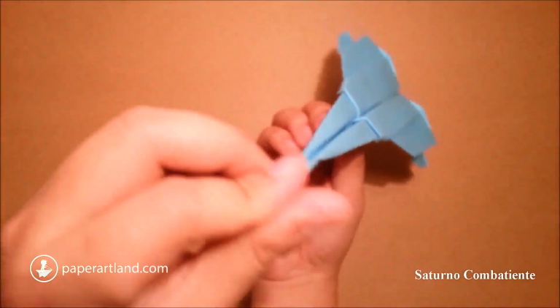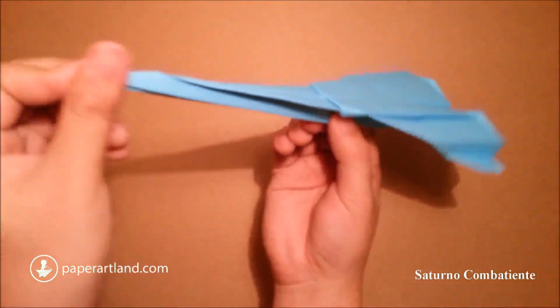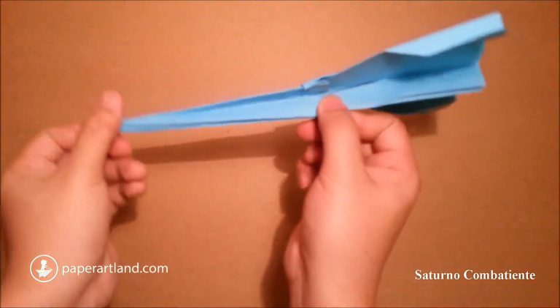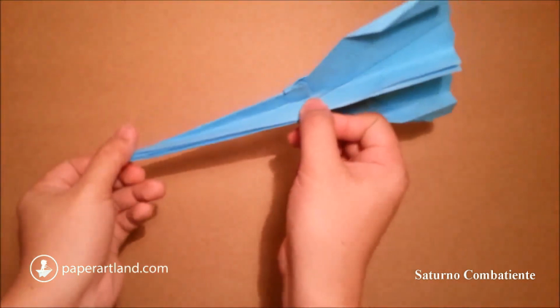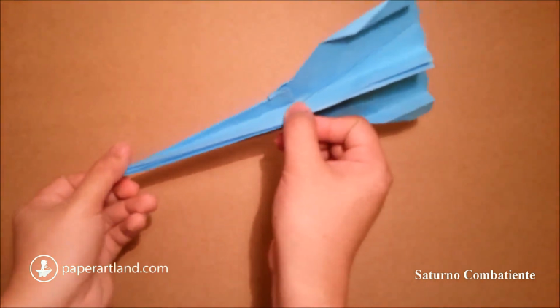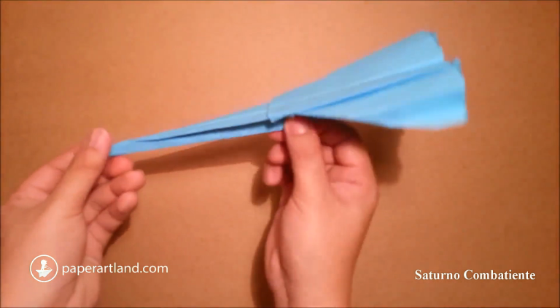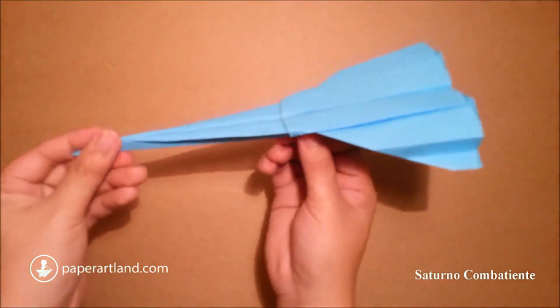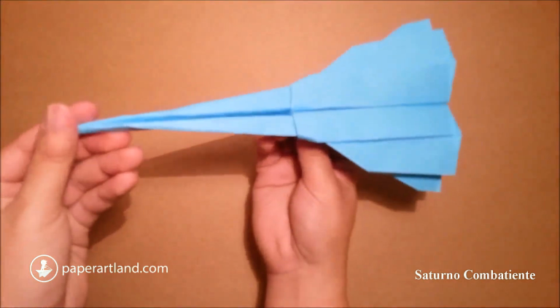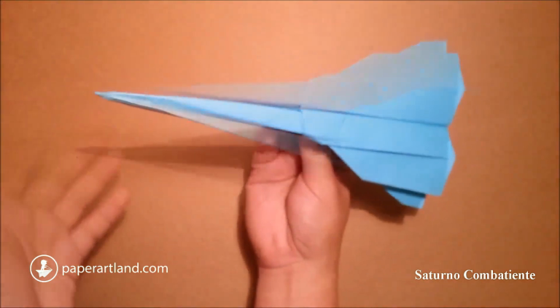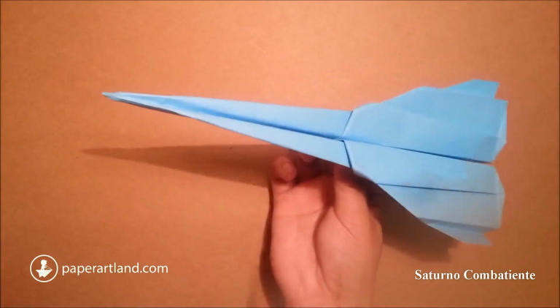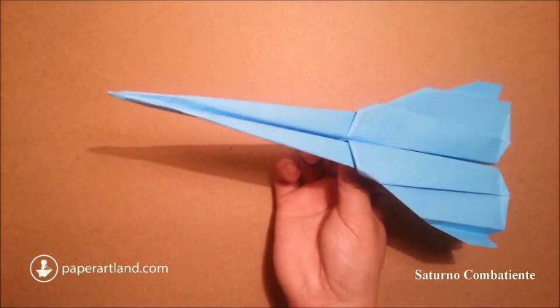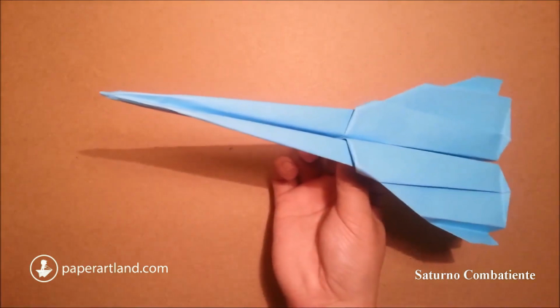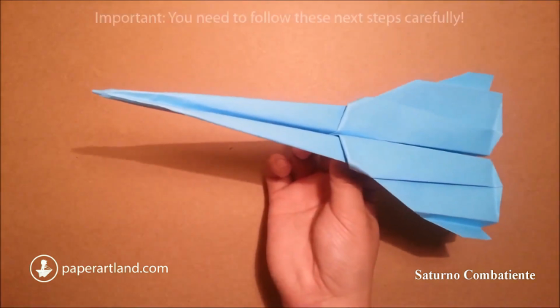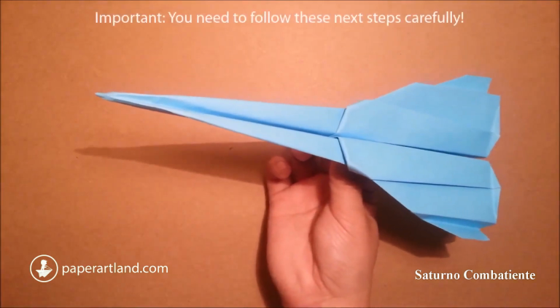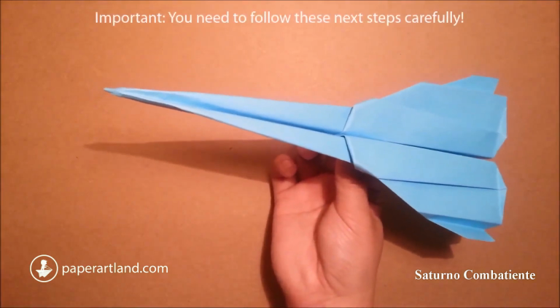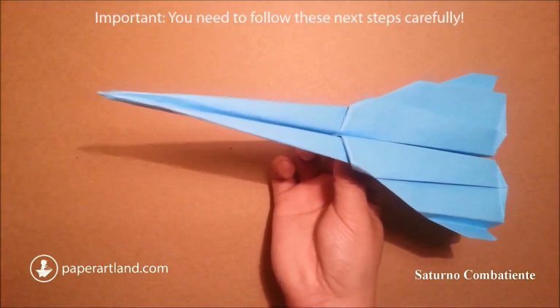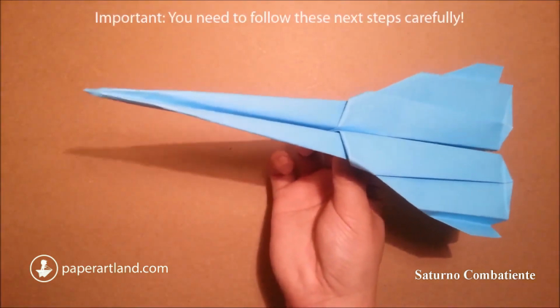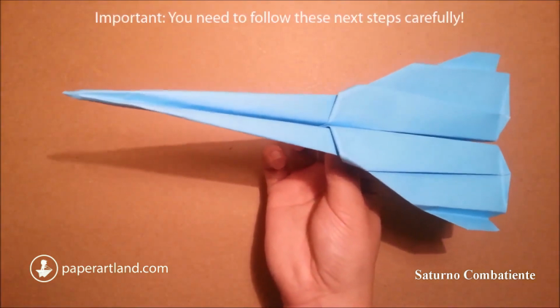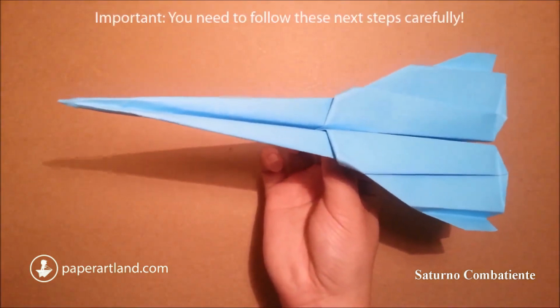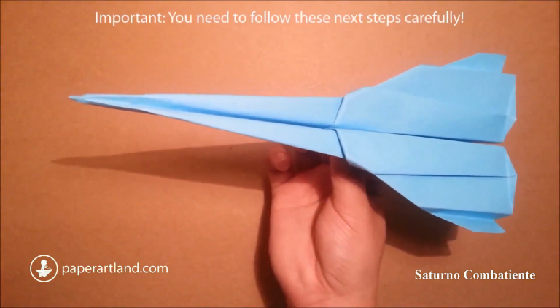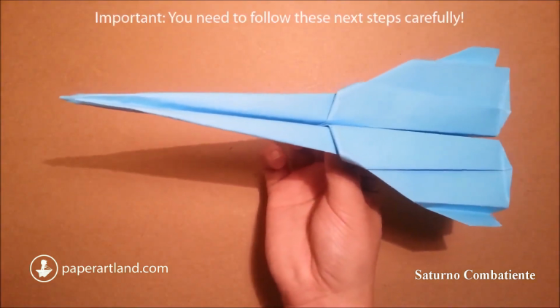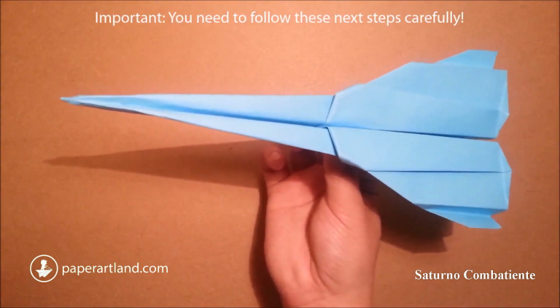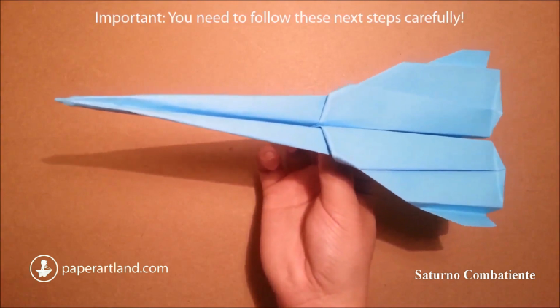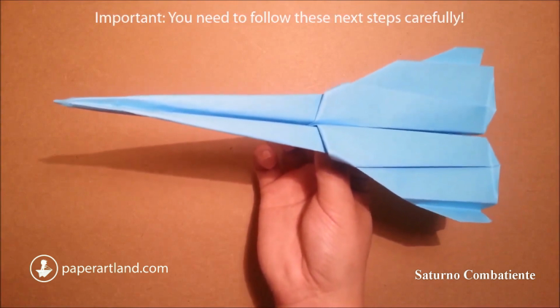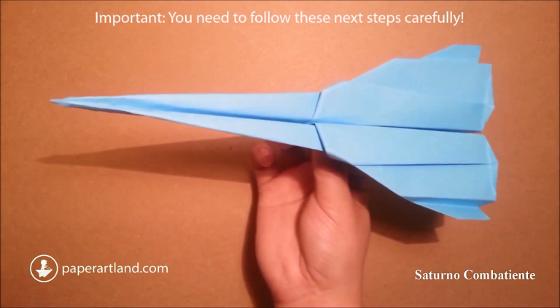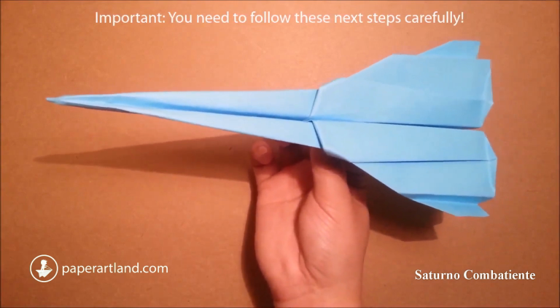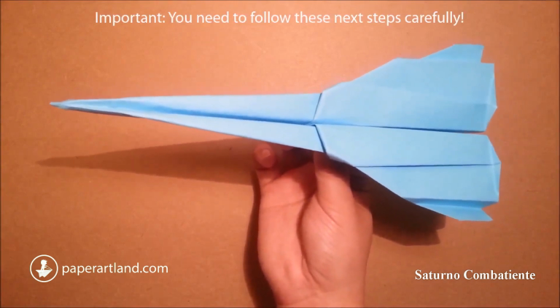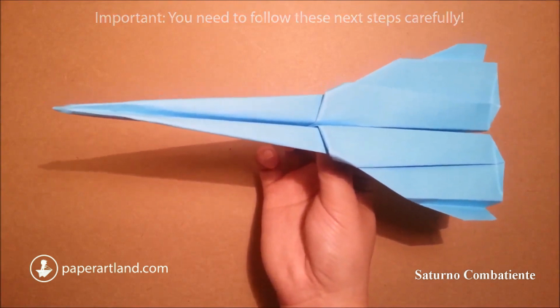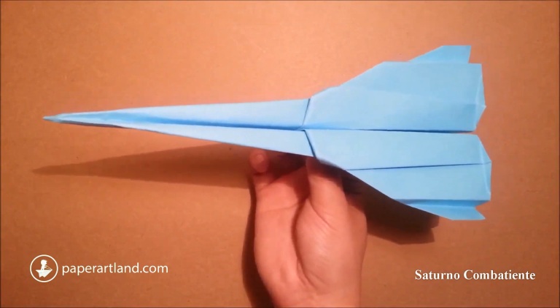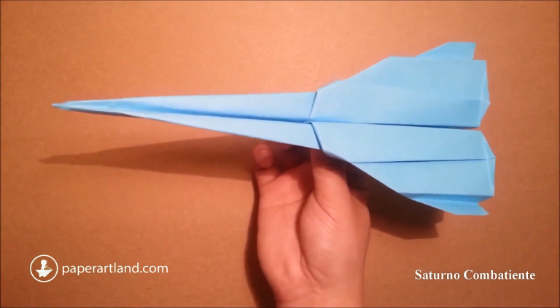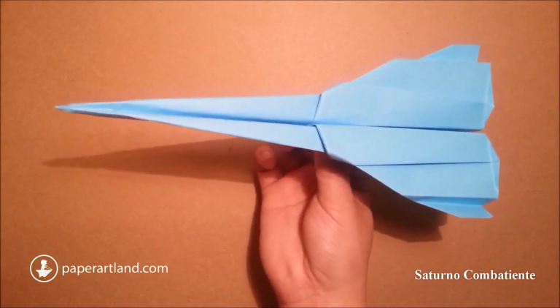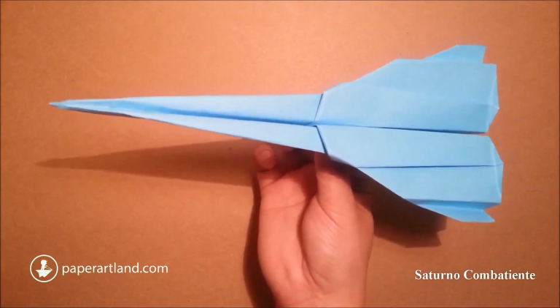This is the Saturn fighter. The plane is completed. Now I will show you how to tweak it to make sure that the plane will fly well.